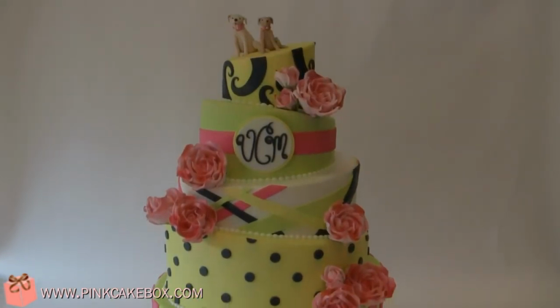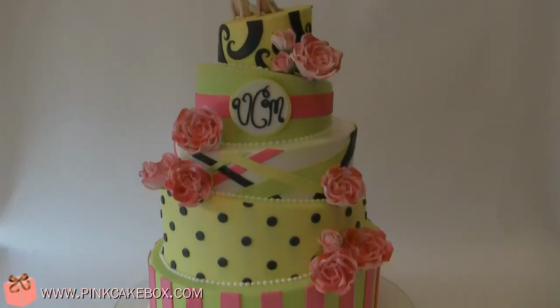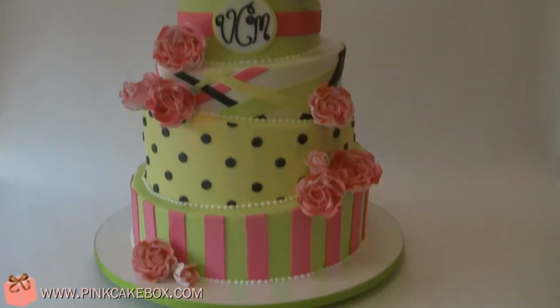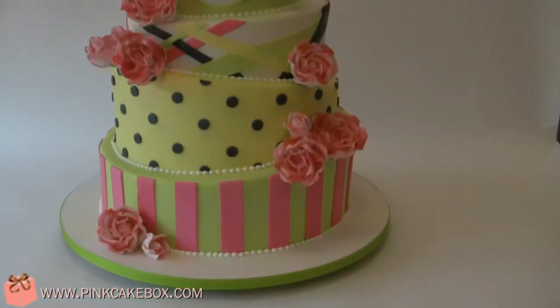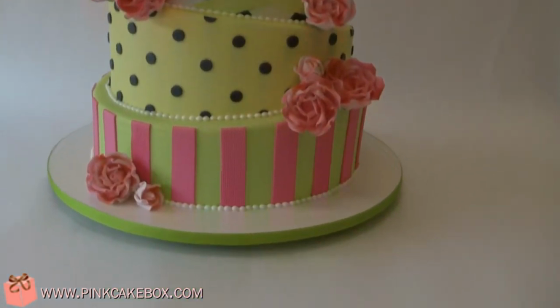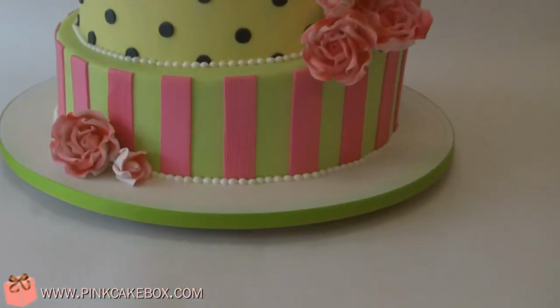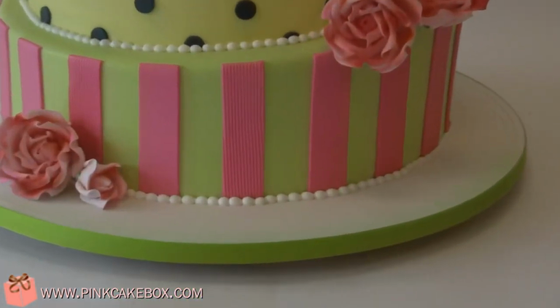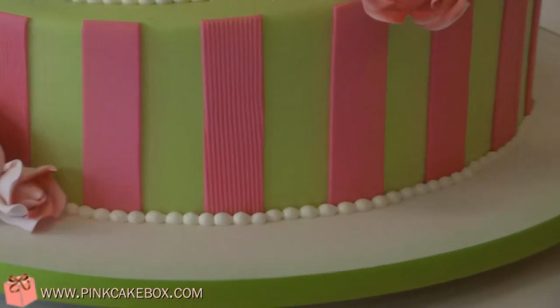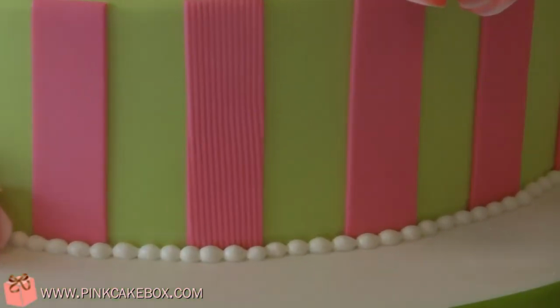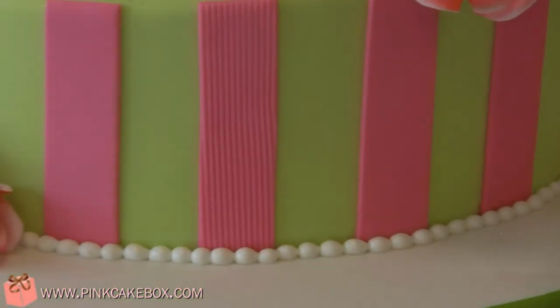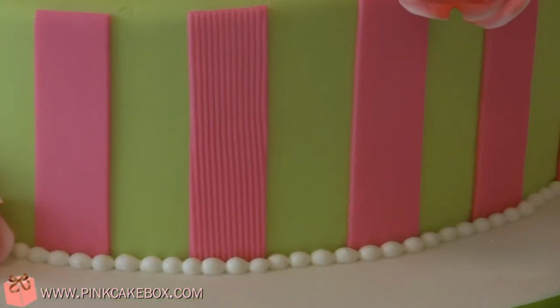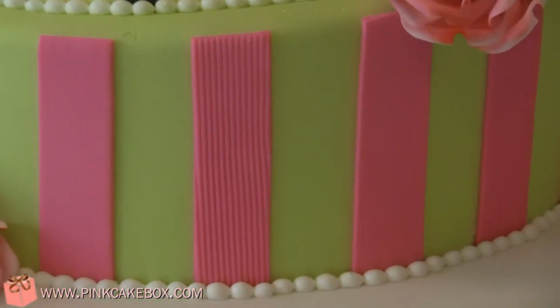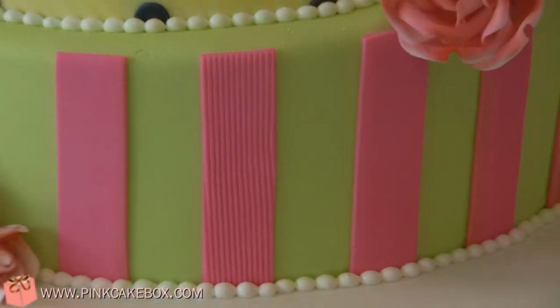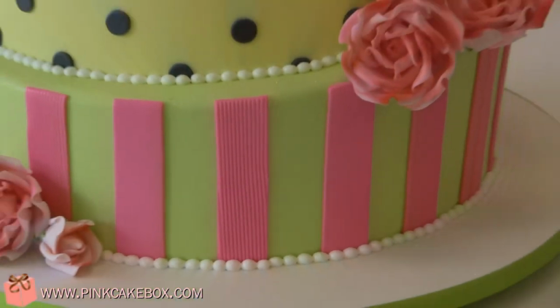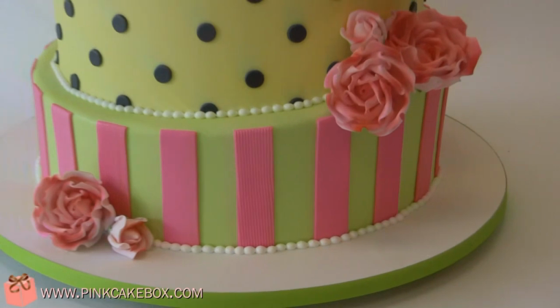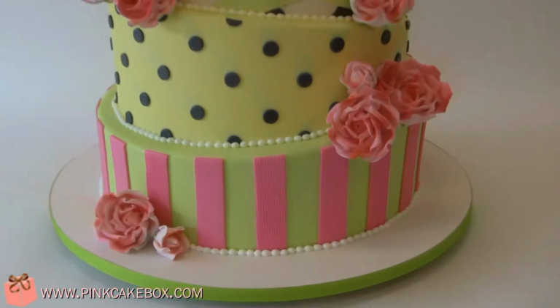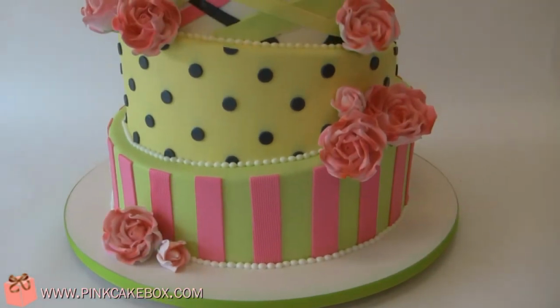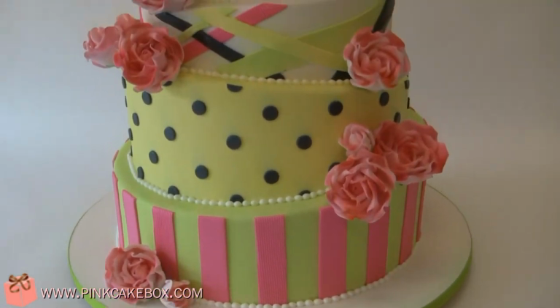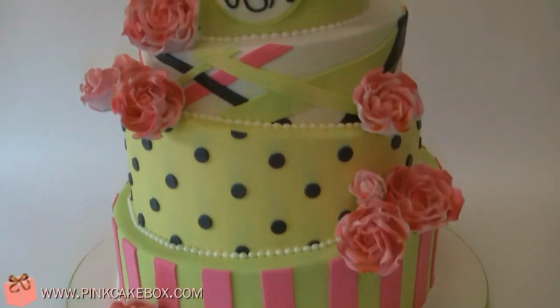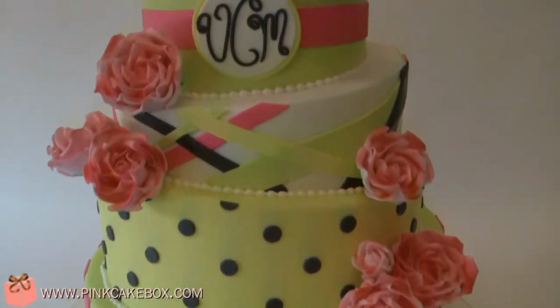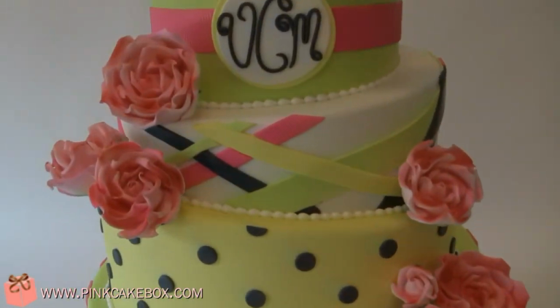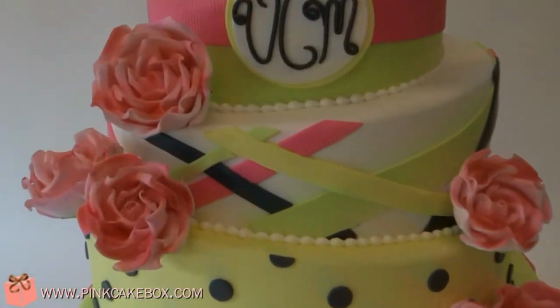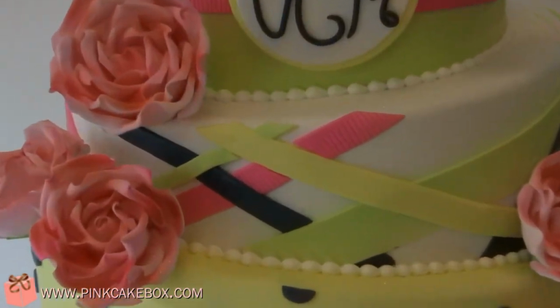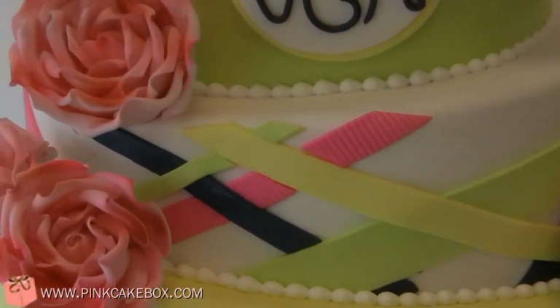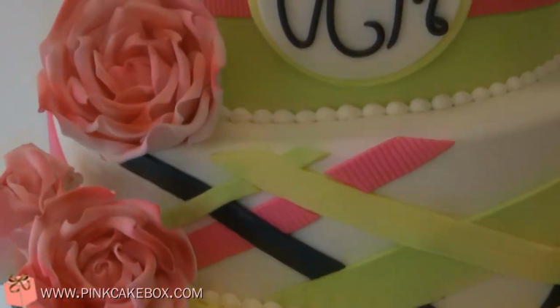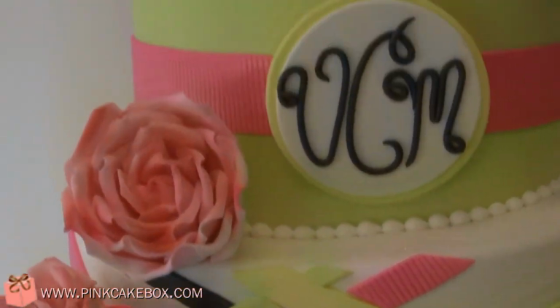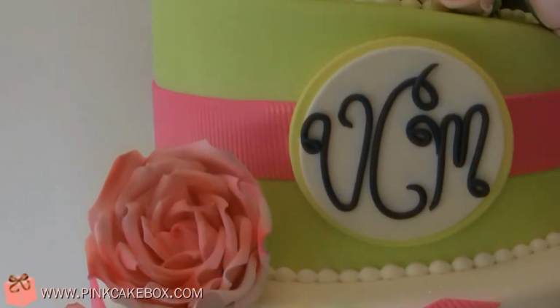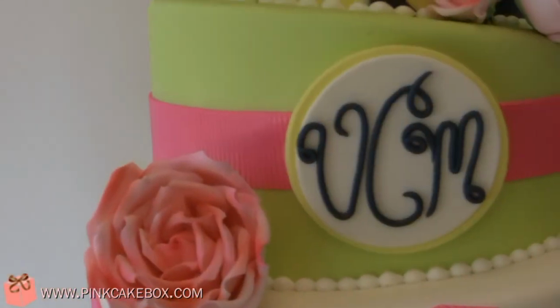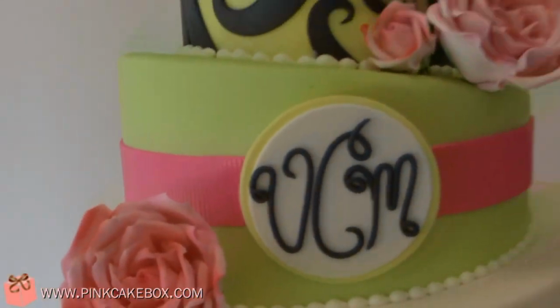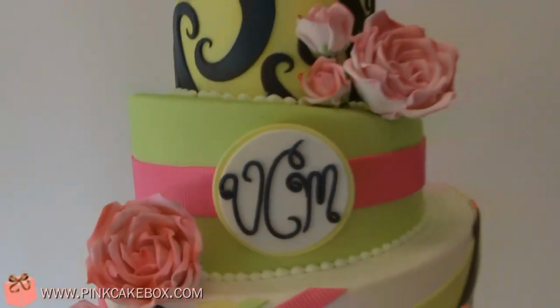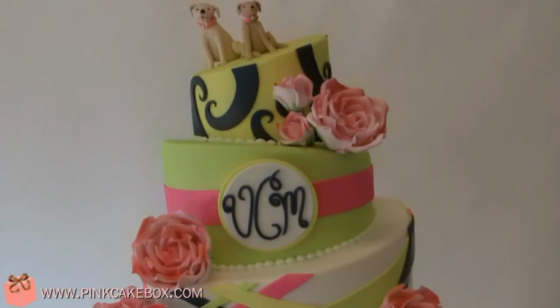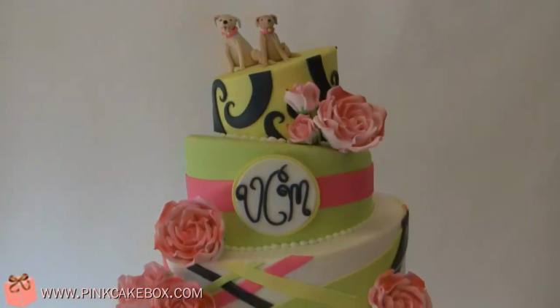I'm going to use a little bit of texture on some of the stripes, and then some of these too — just to add a little fun.